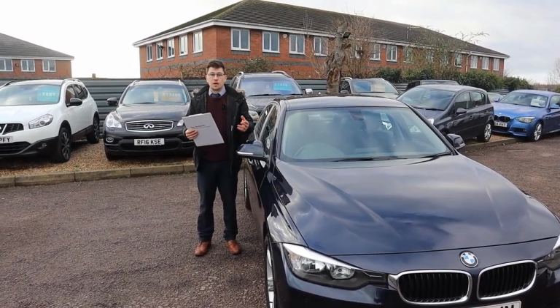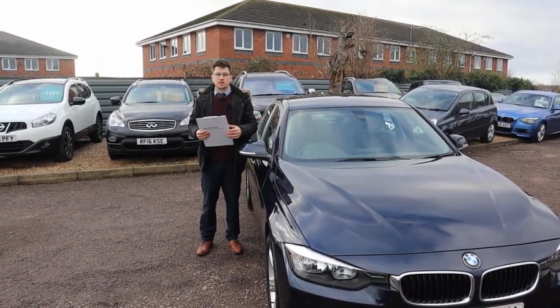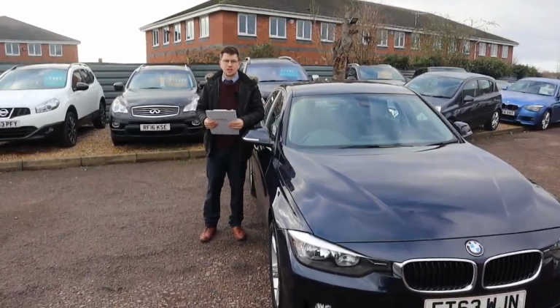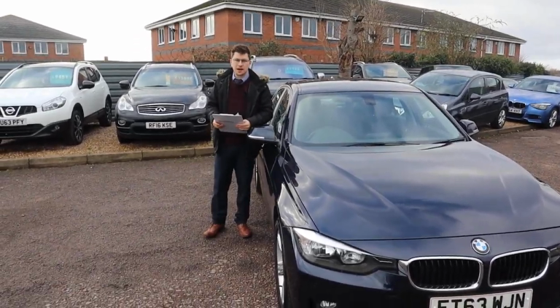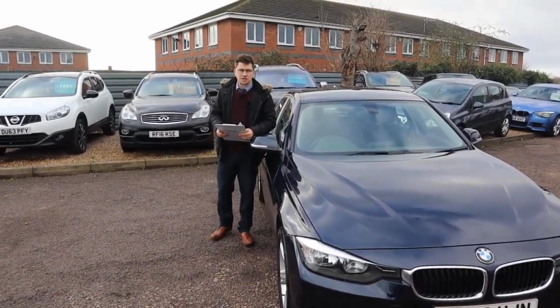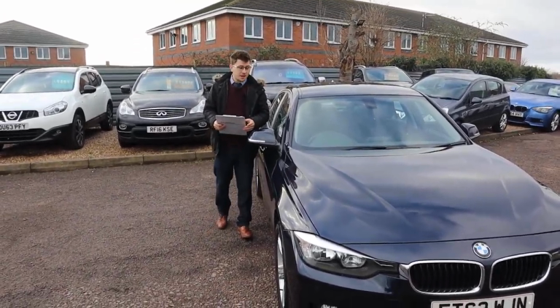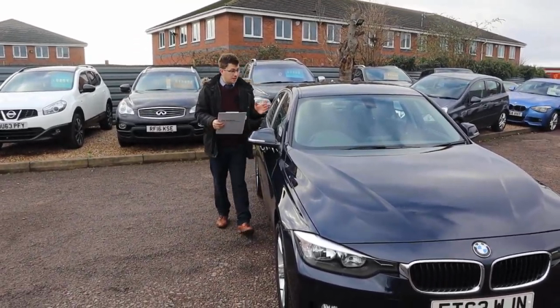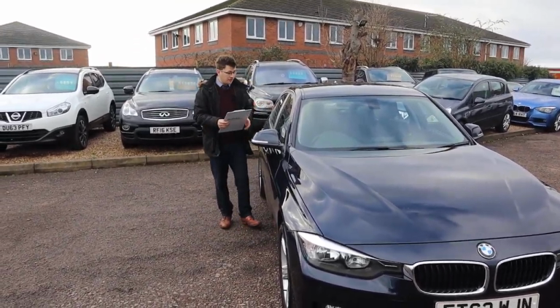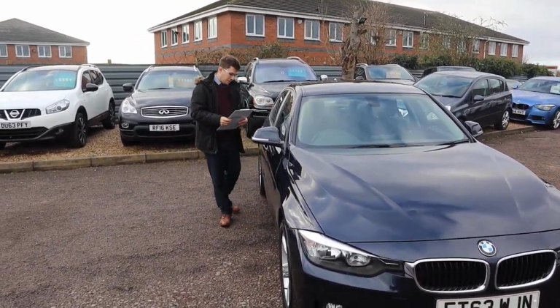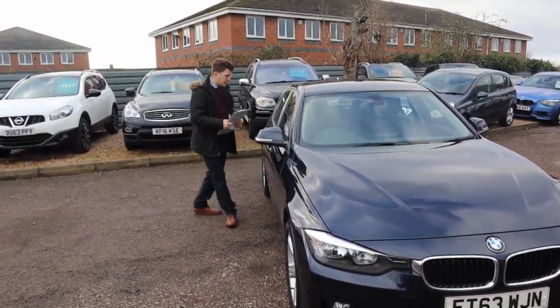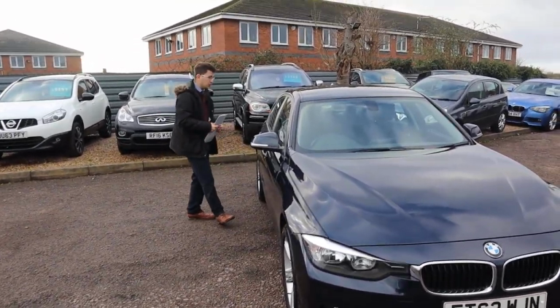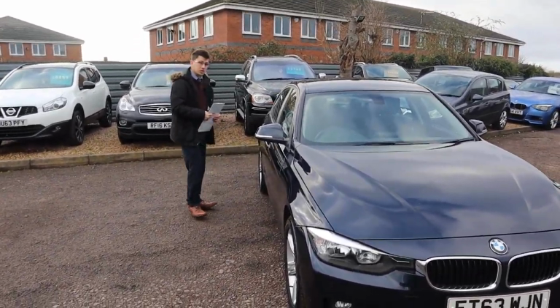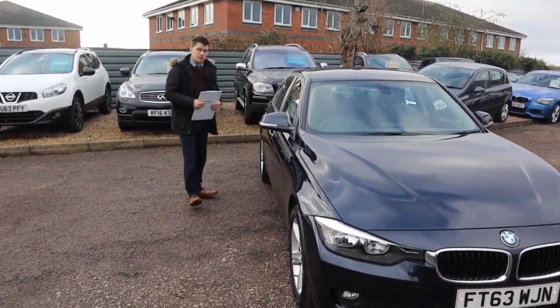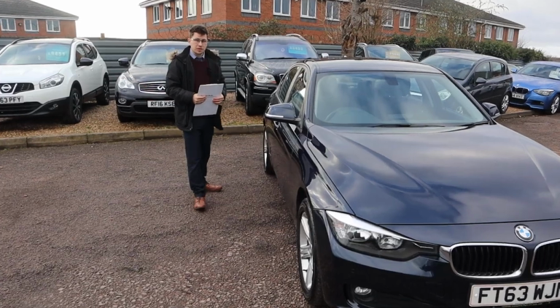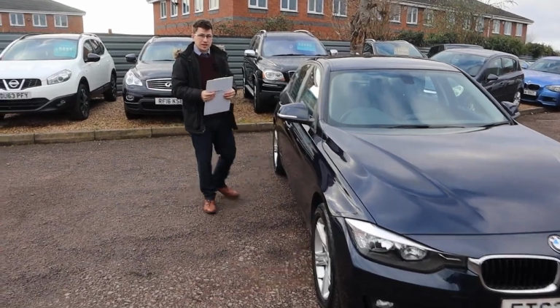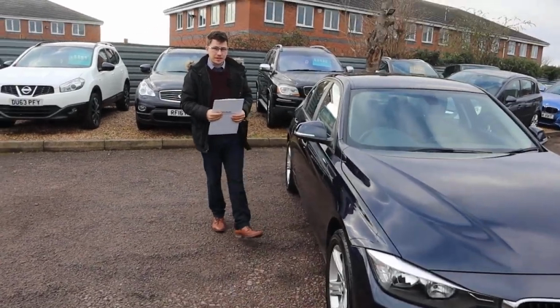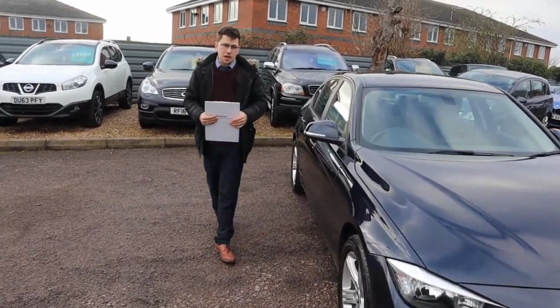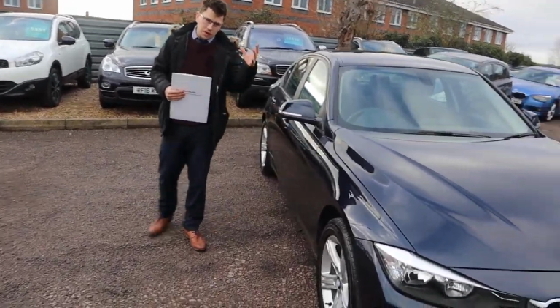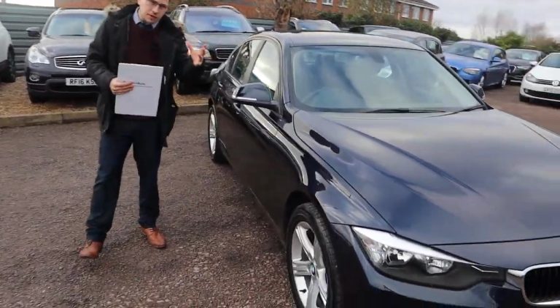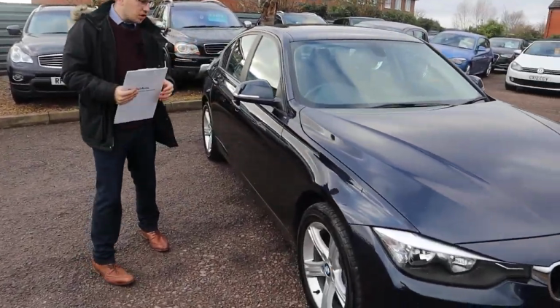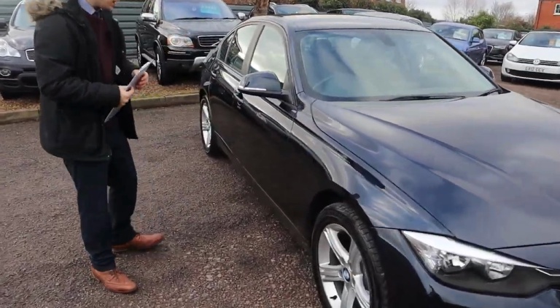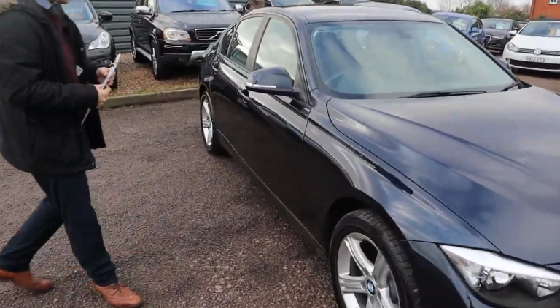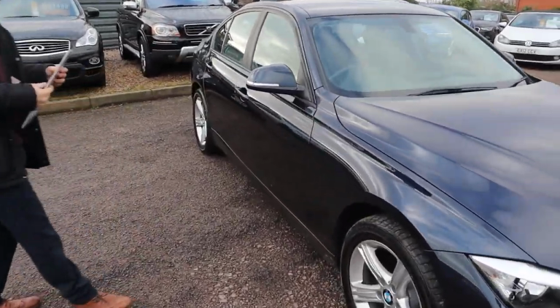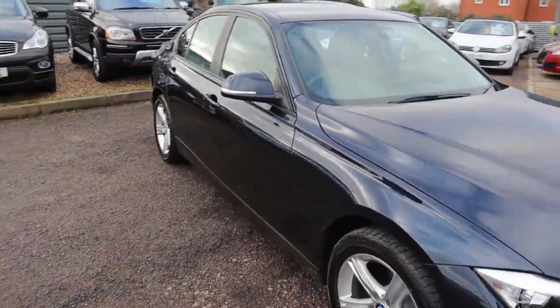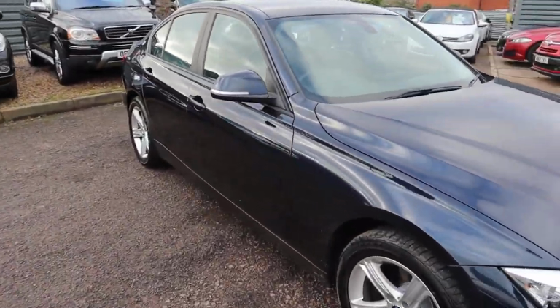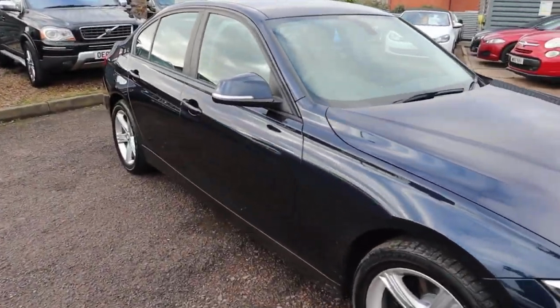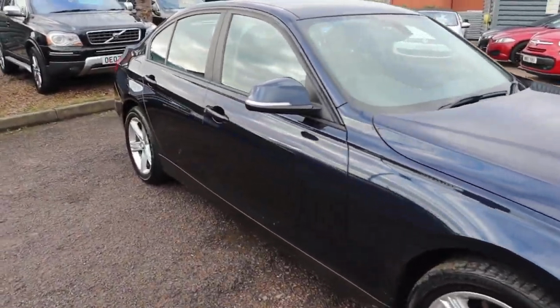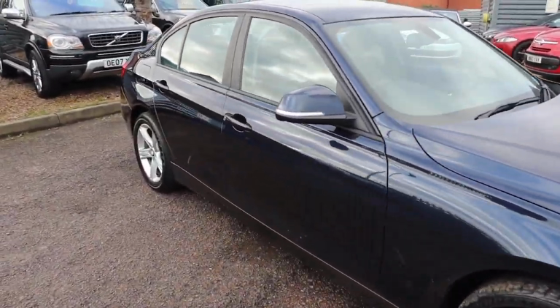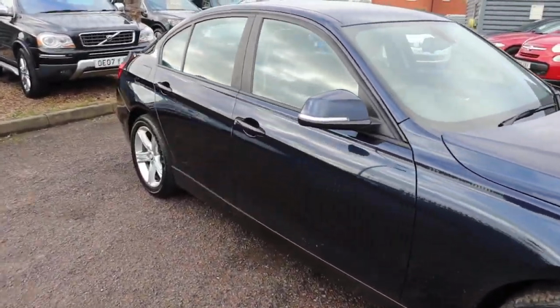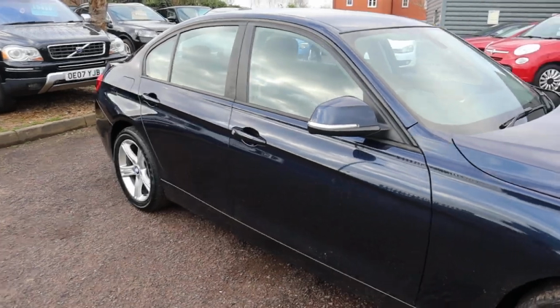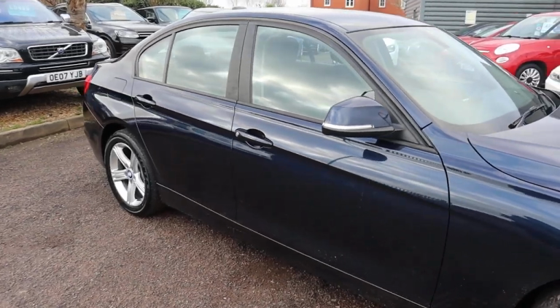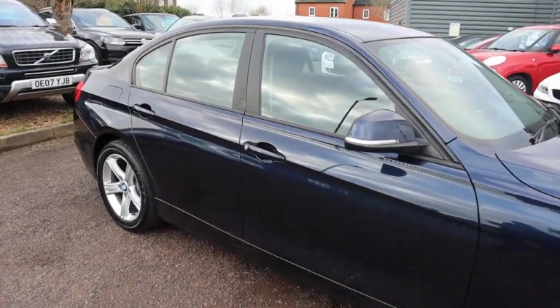Welcome to Country Car, my name's Tom. Here we have an absolutely gorgeous BMW 3 Series. We're going to give you a walk around the car today and show you a few of the features and the general condition of it.